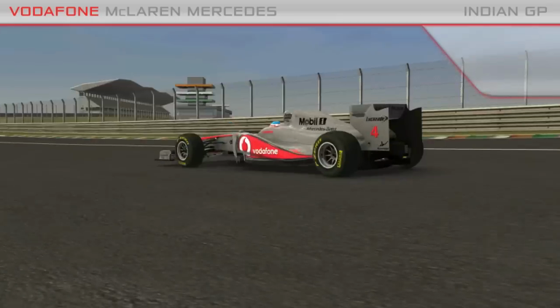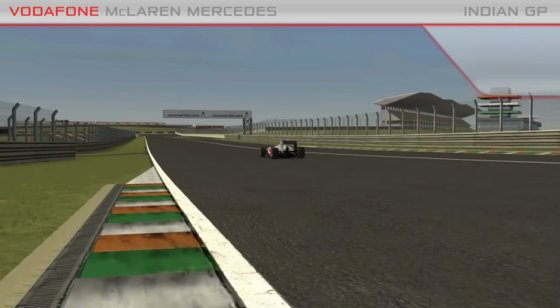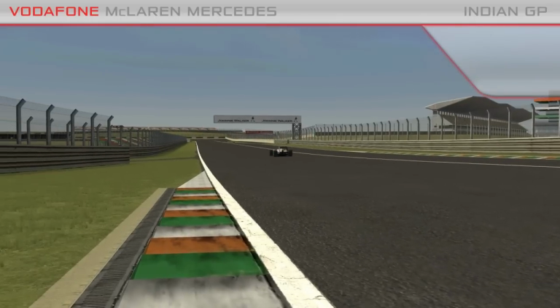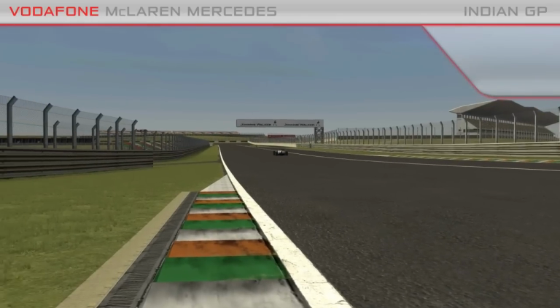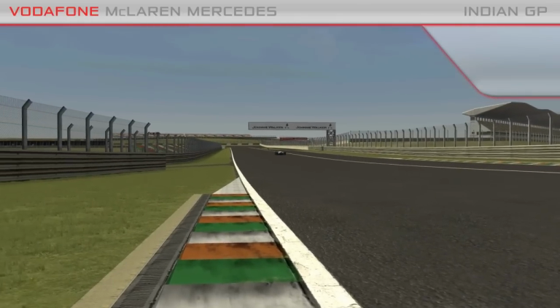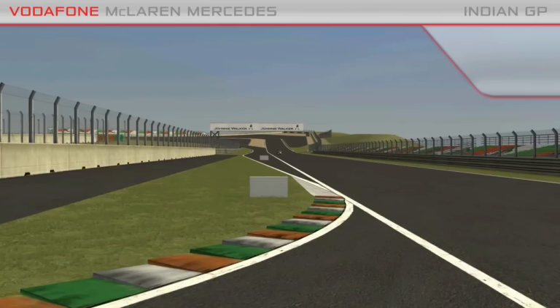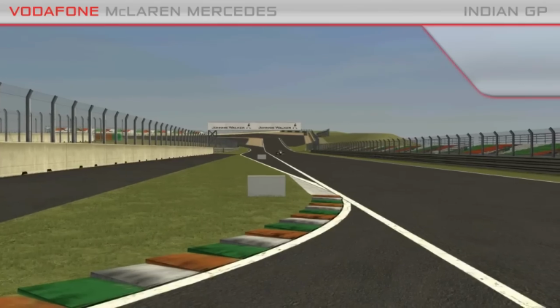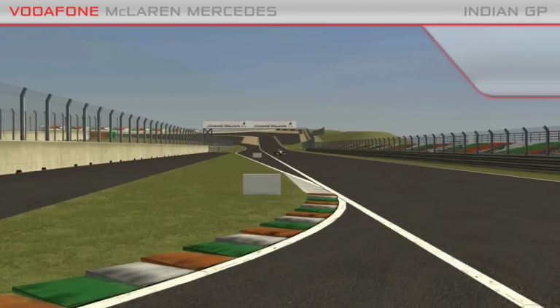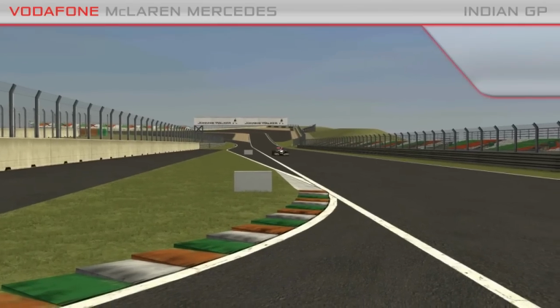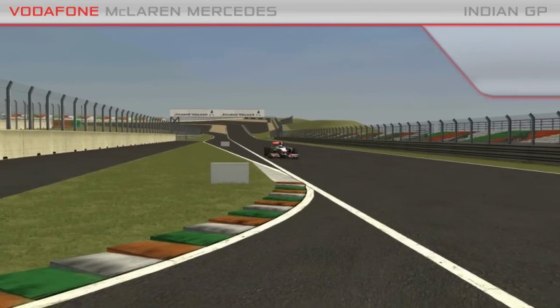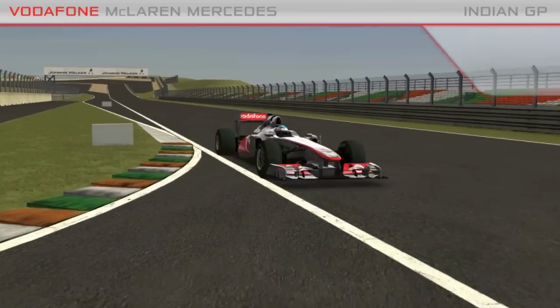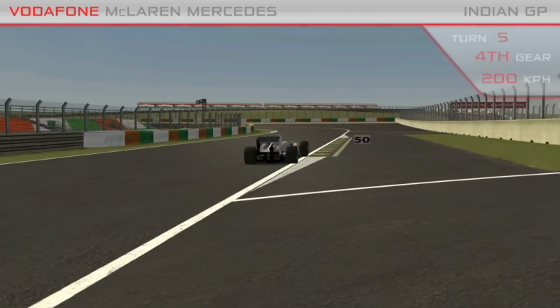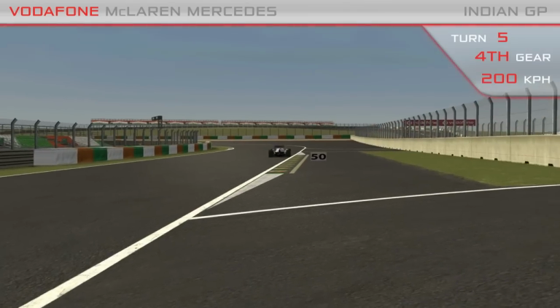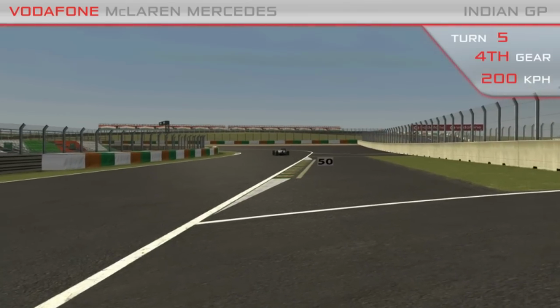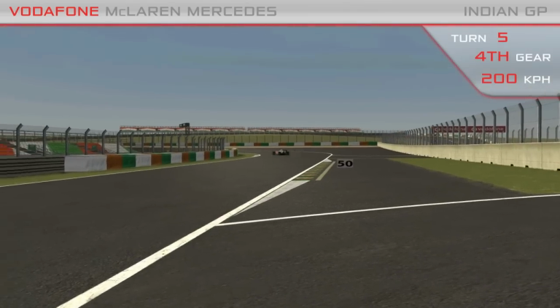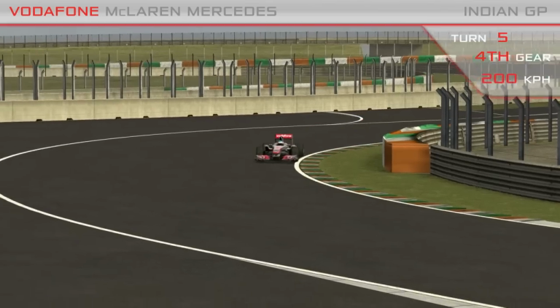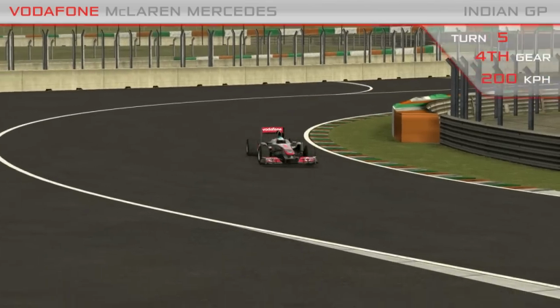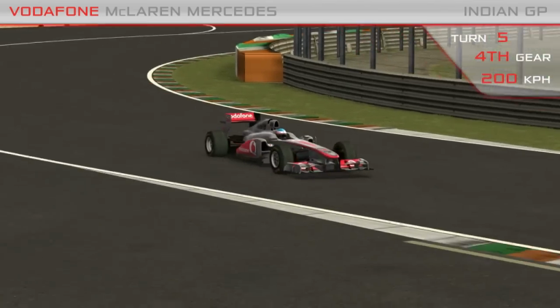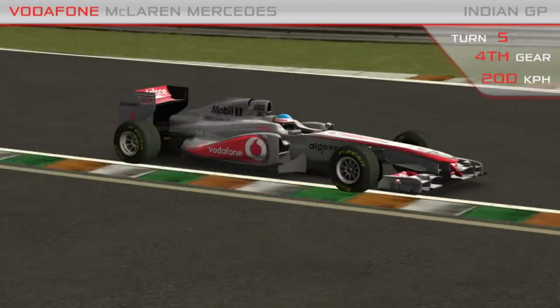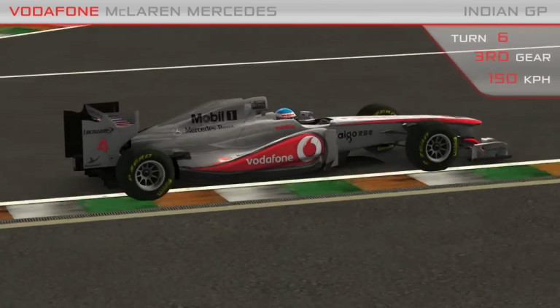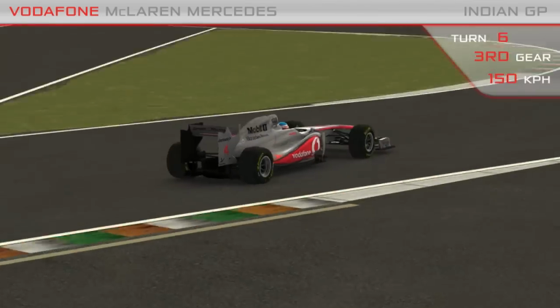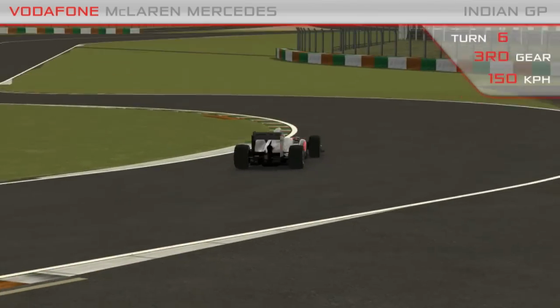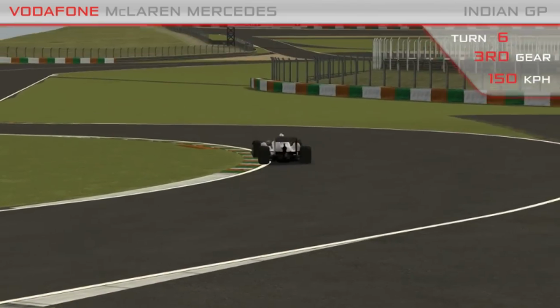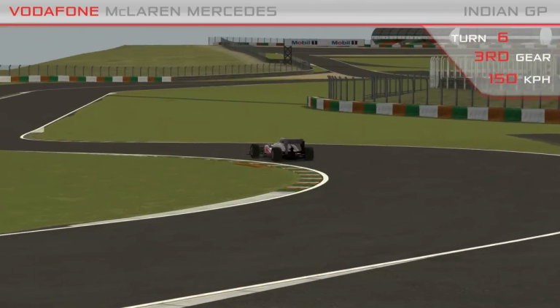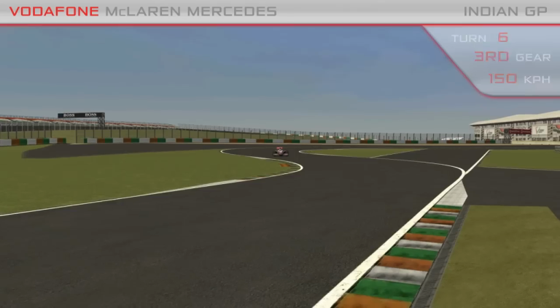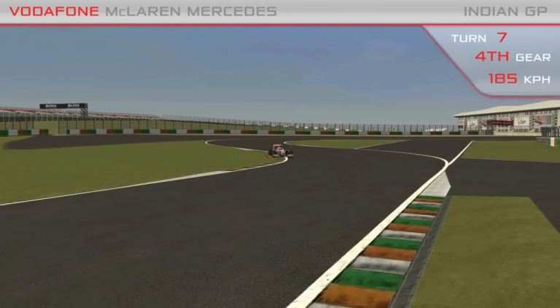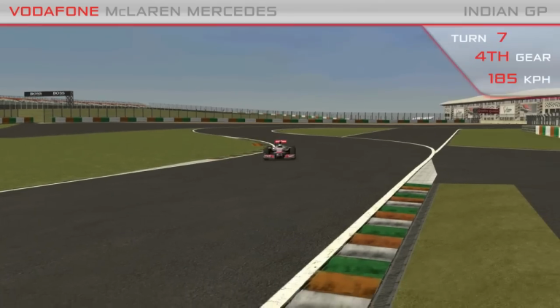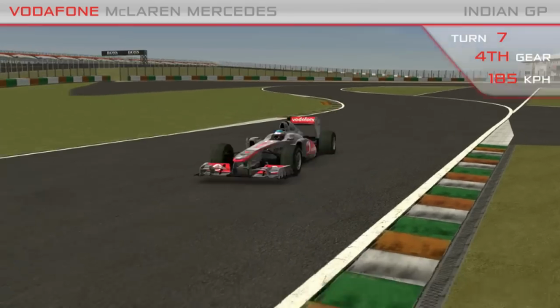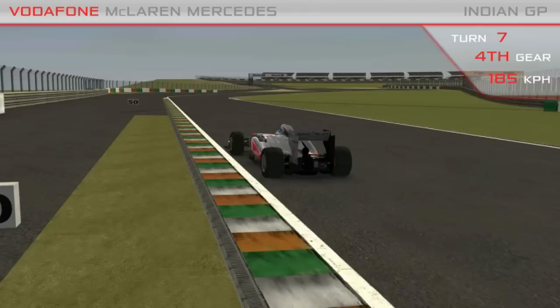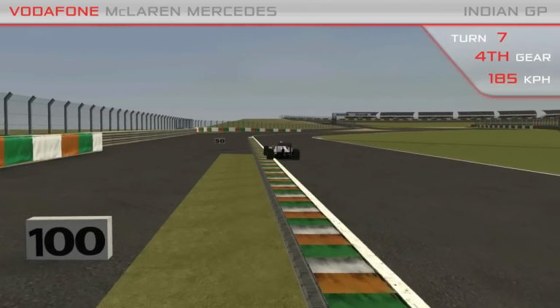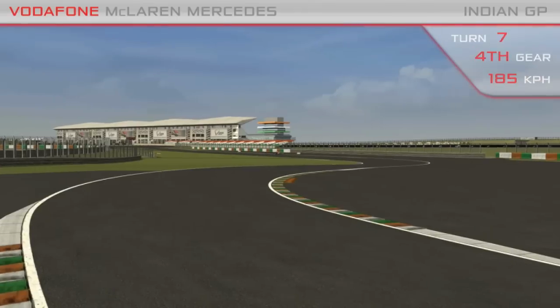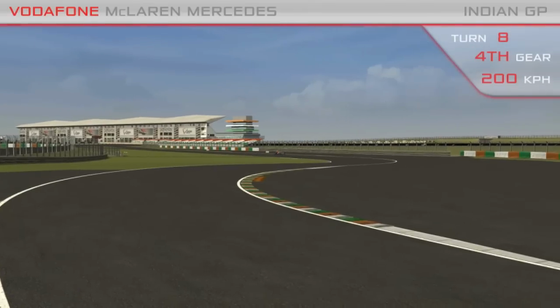Getting a new circuit together in the simulator is one of the biggest challenges and one of the most rewarding aspects of working in the simulator team. New additions to the simulator track models are normally much easier to do when the circuit's ready in plenty of time.